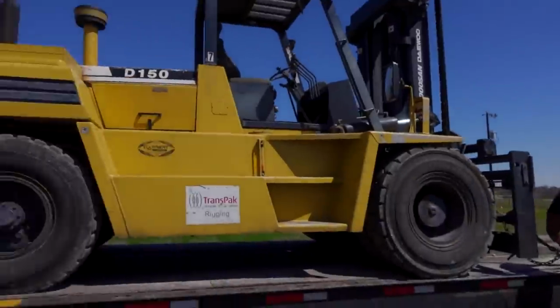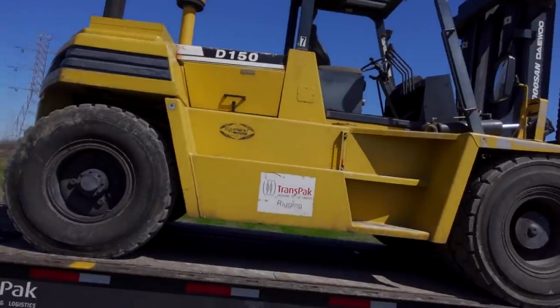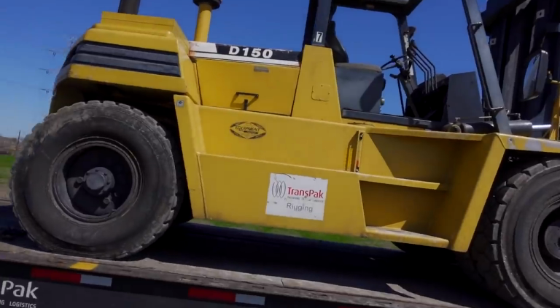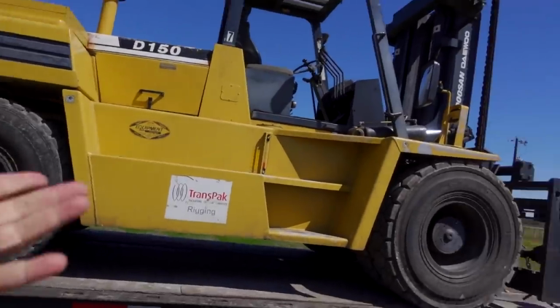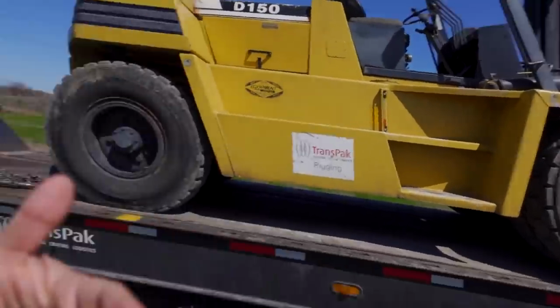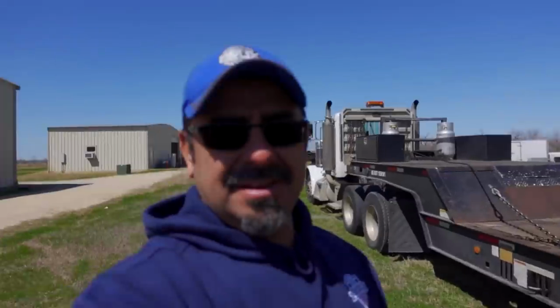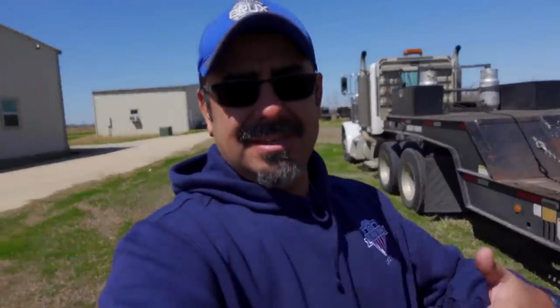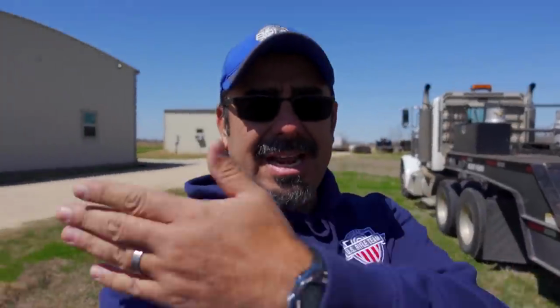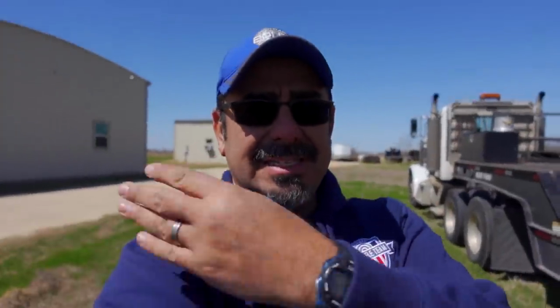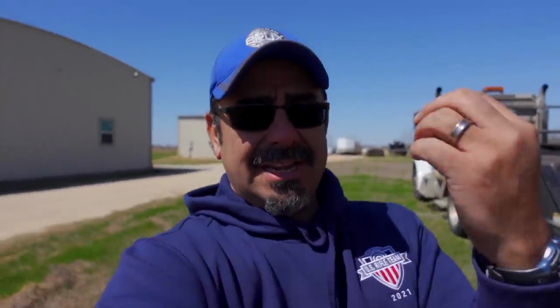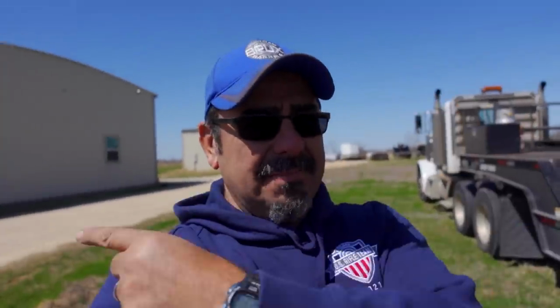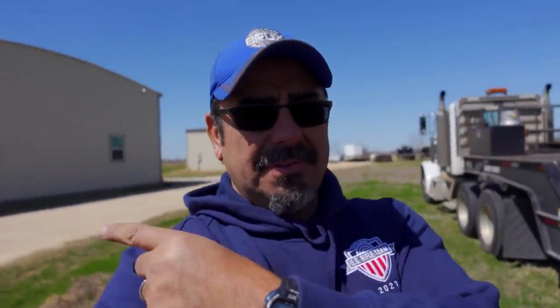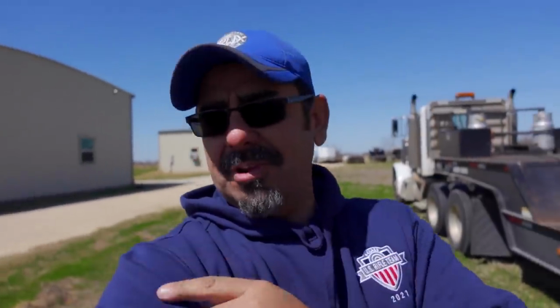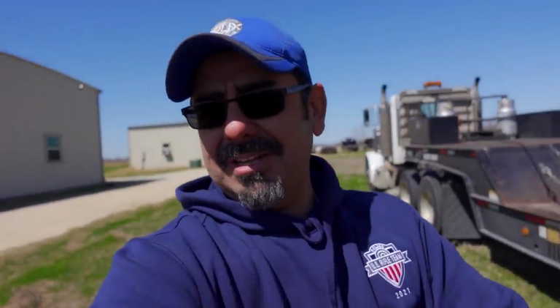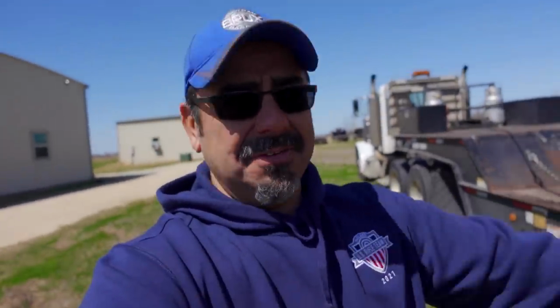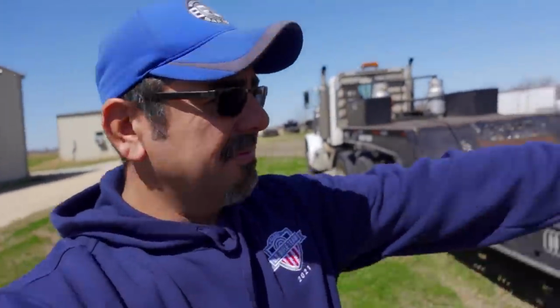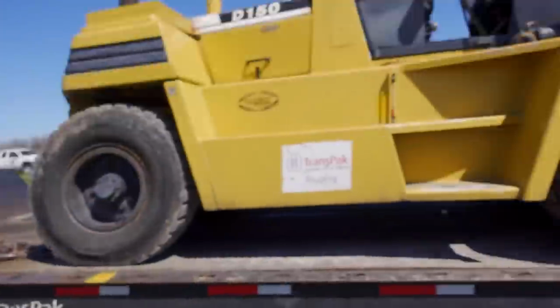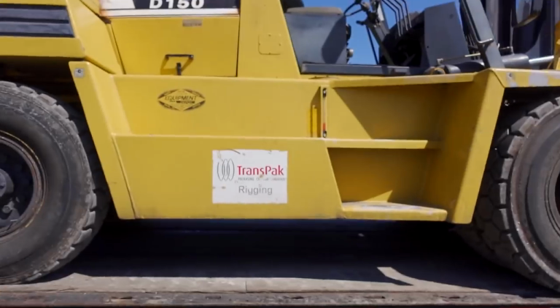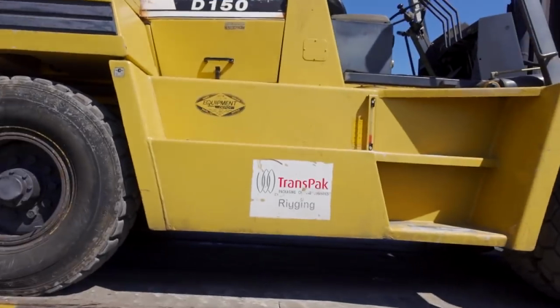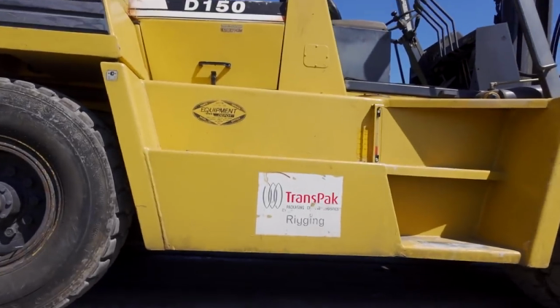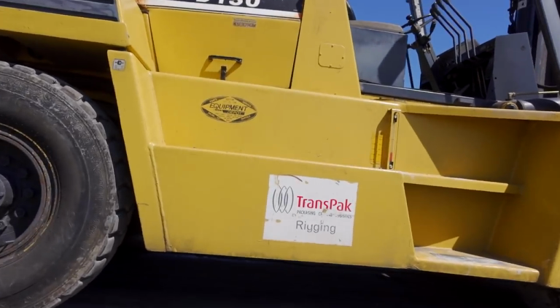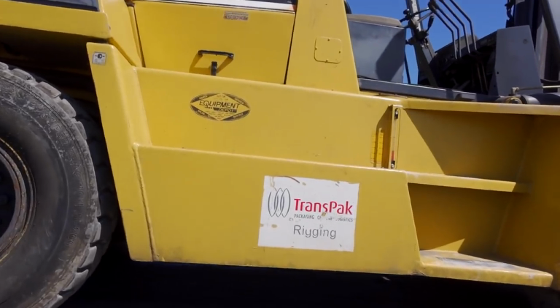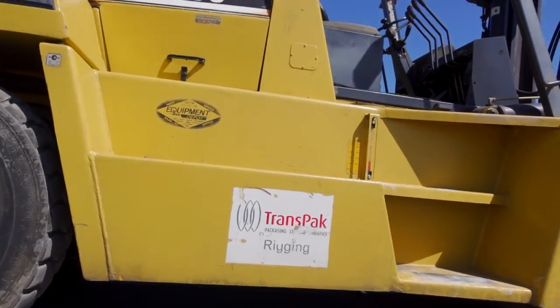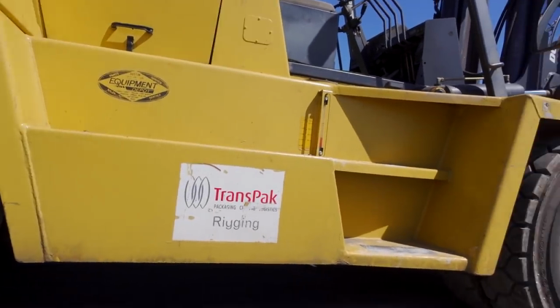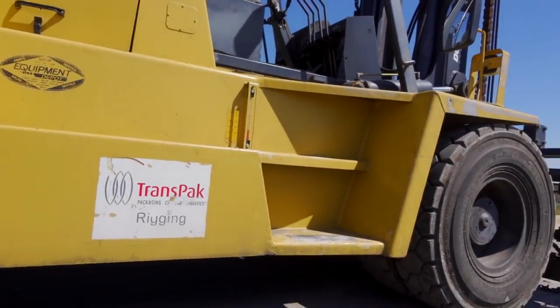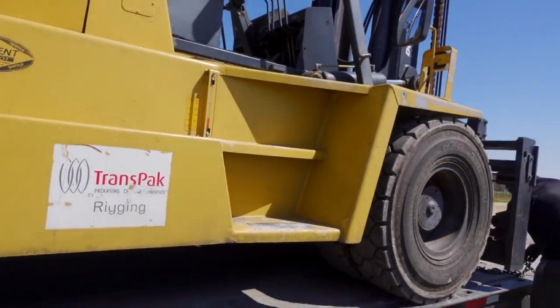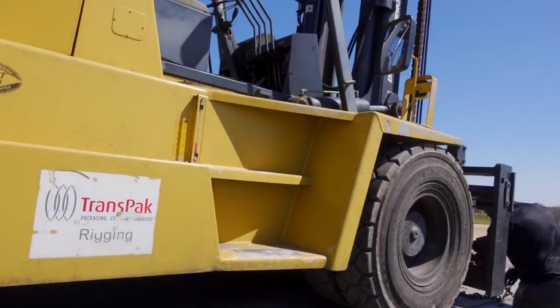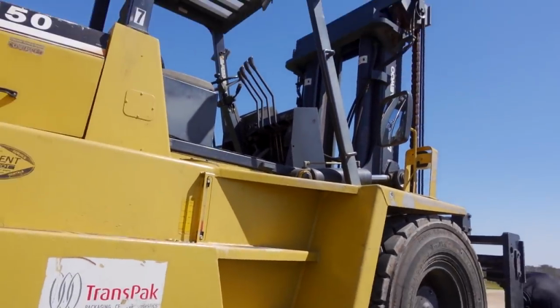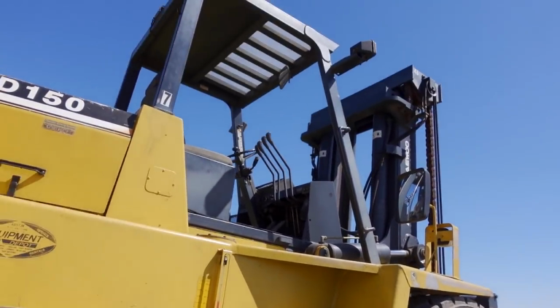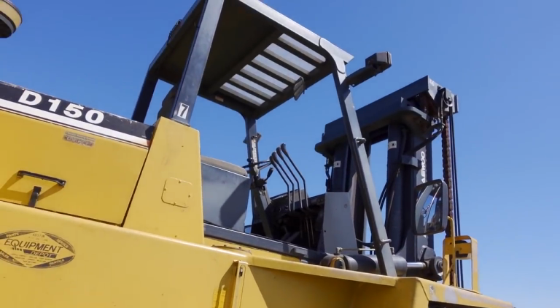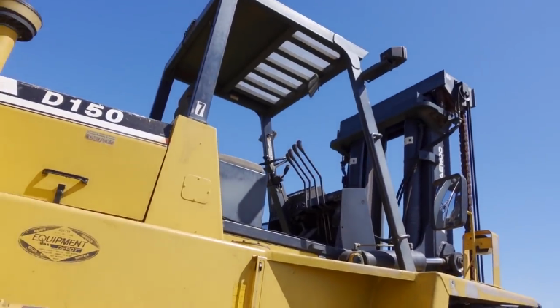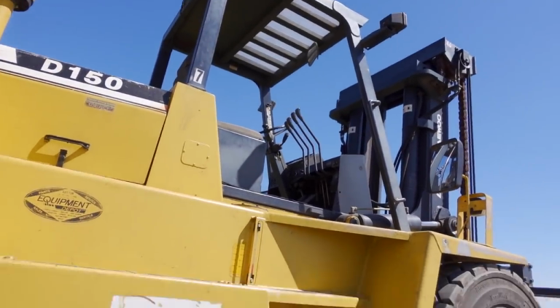These guys — again, Tad has not led me wrong yet. That's what we're using. That's pretty cool. This guy looks like he doesn't even need a forklift.